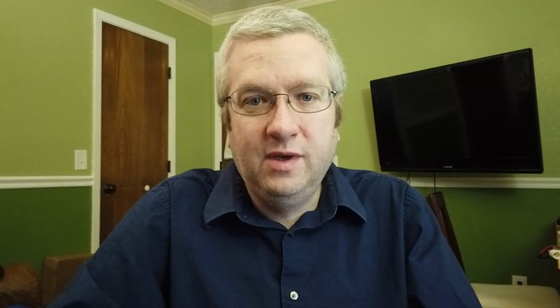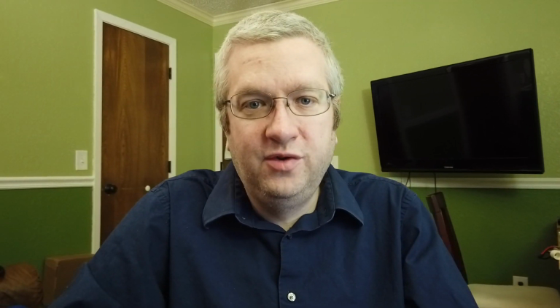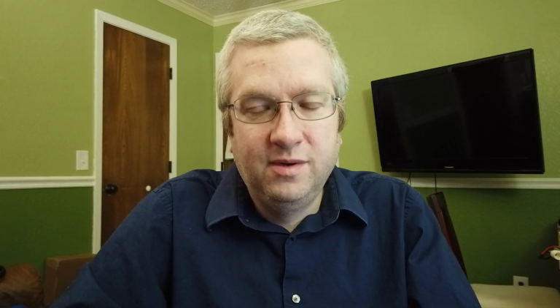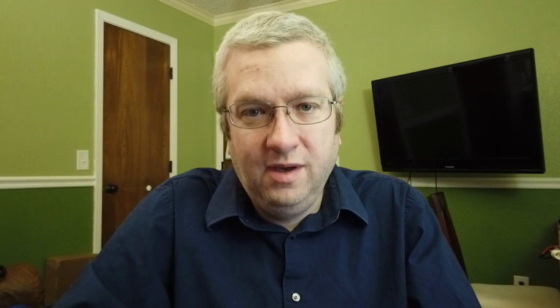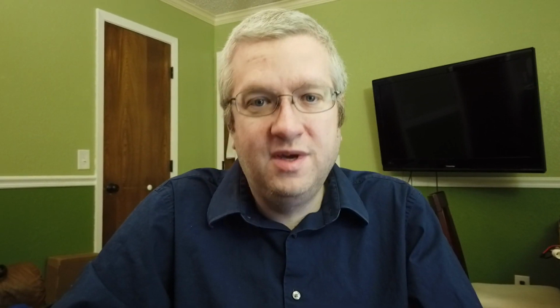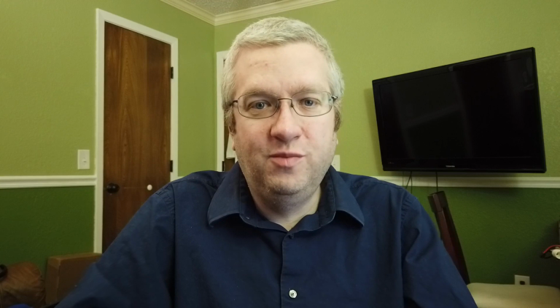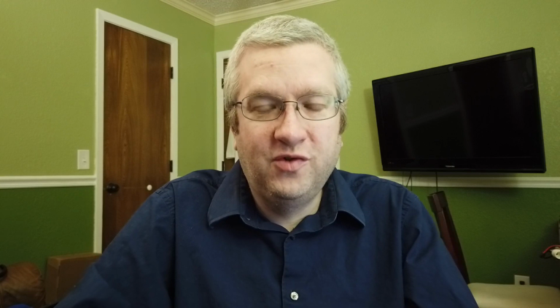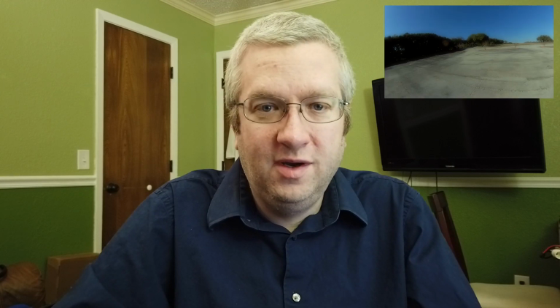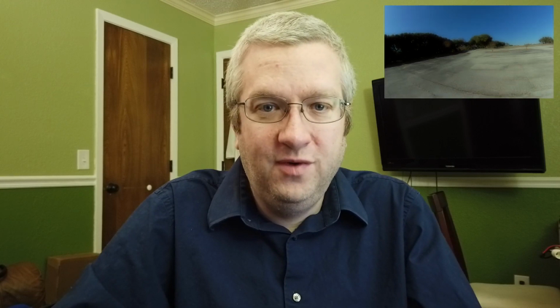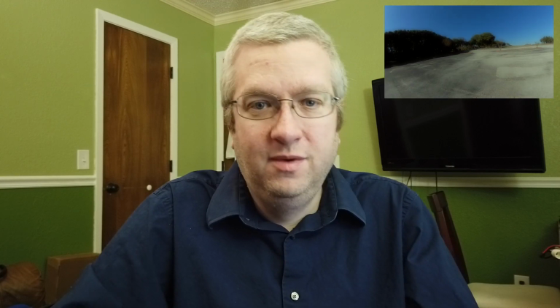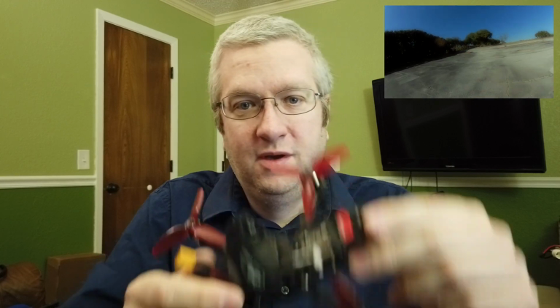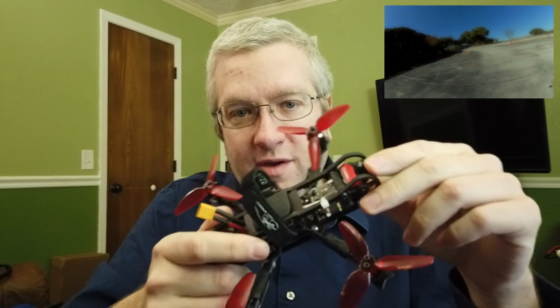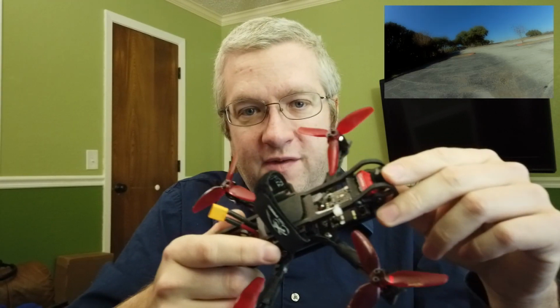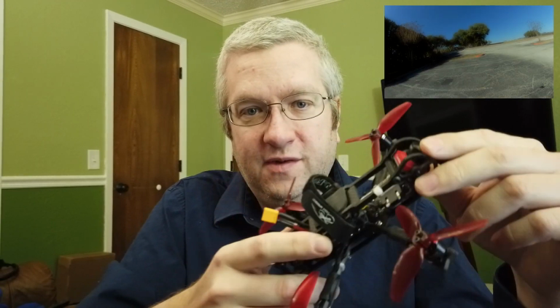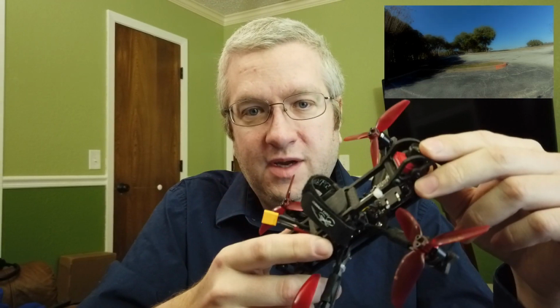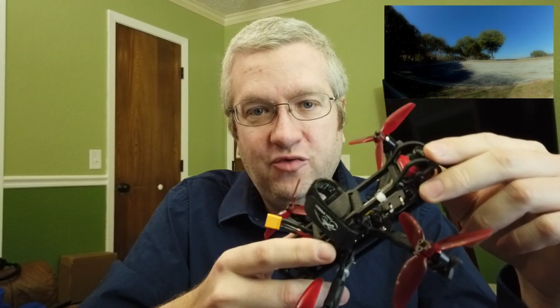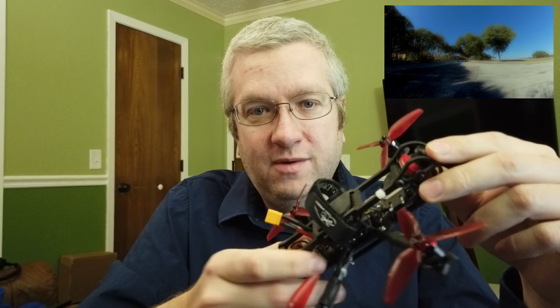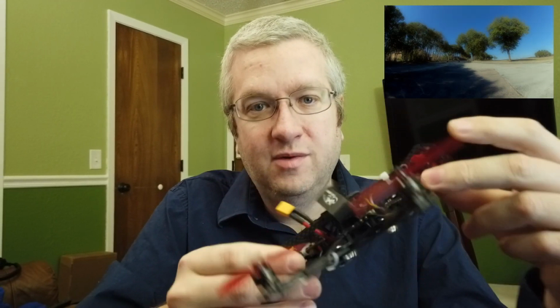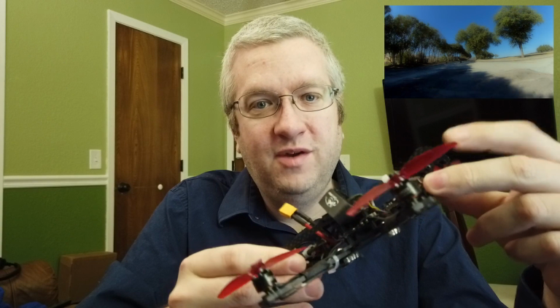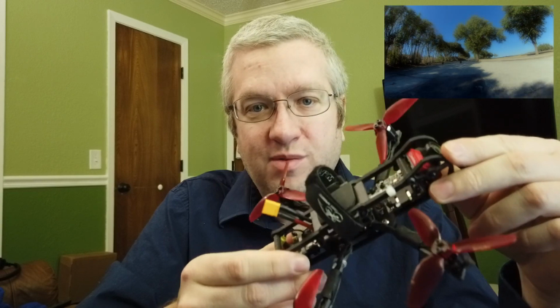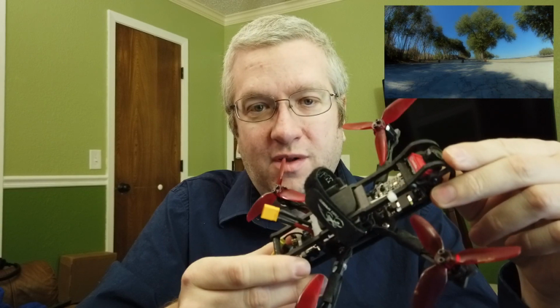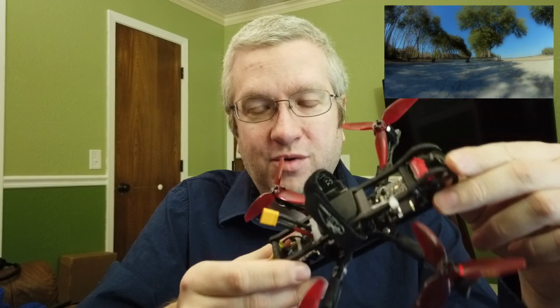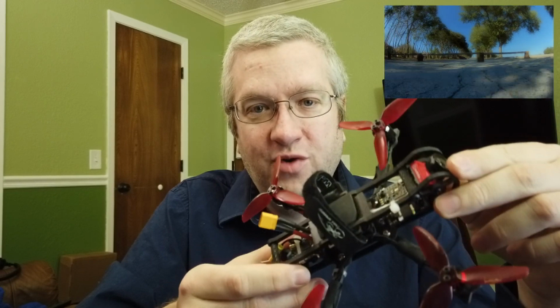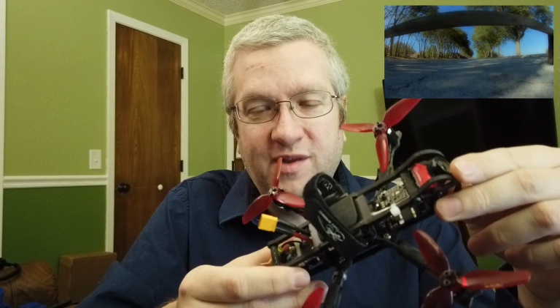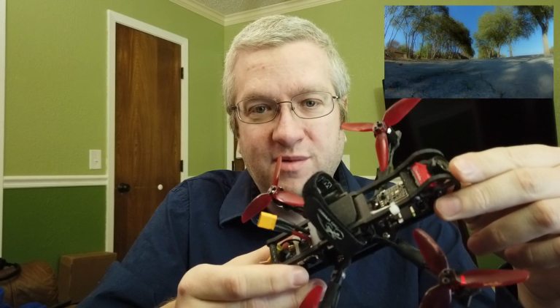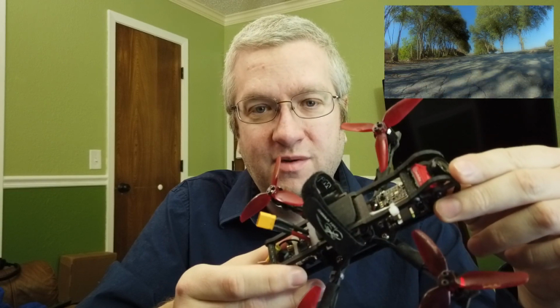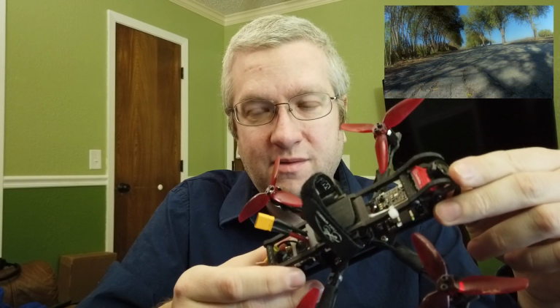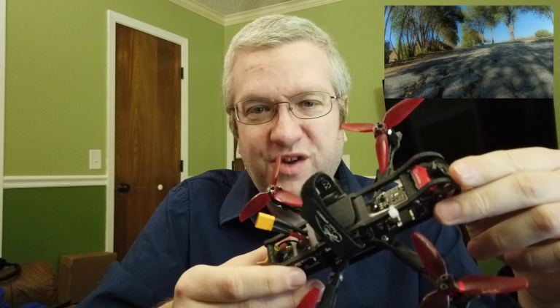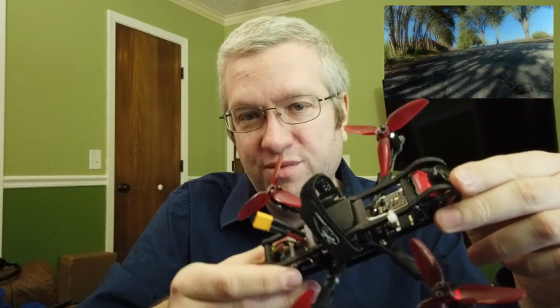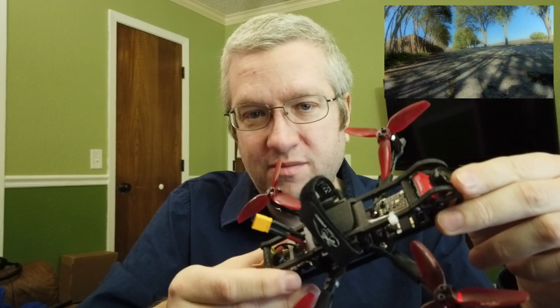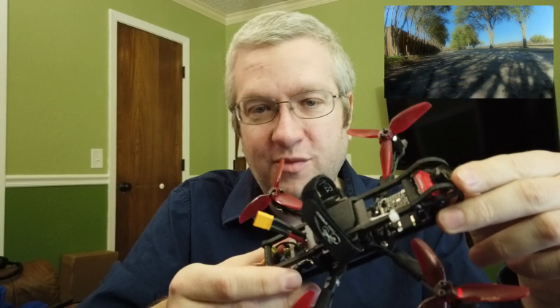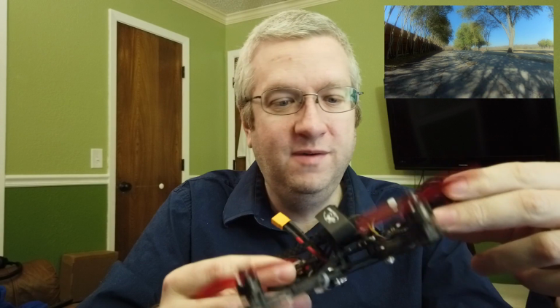Hi YouTube. I'm designing an open-source quadcopter frame. This is the Kestrel. It's named after a small bird of prey, about the size of a pigeon or something around there.